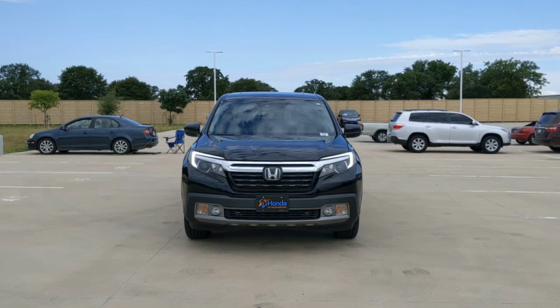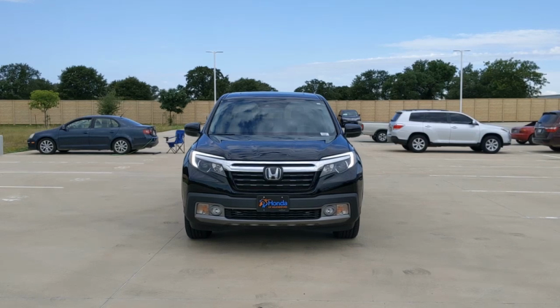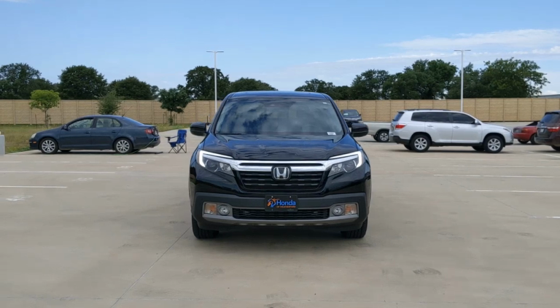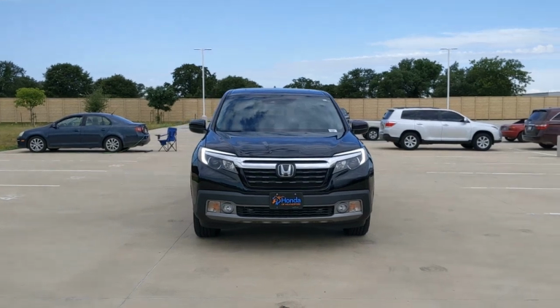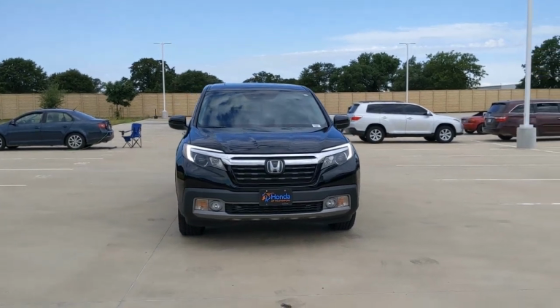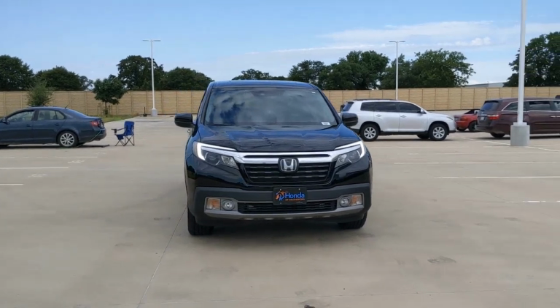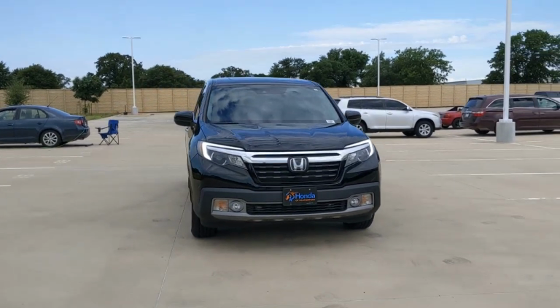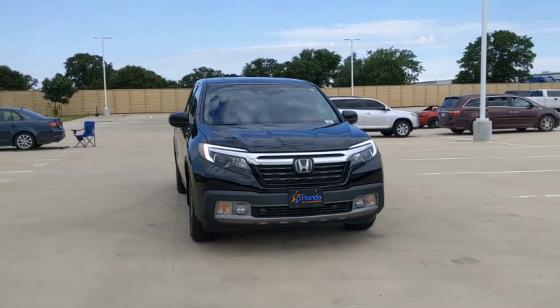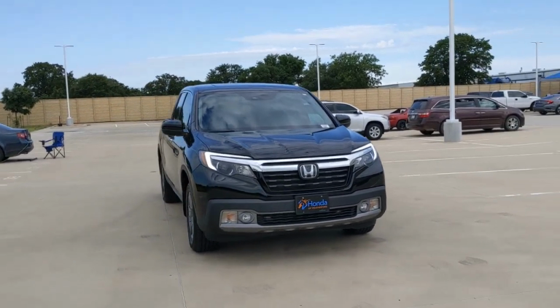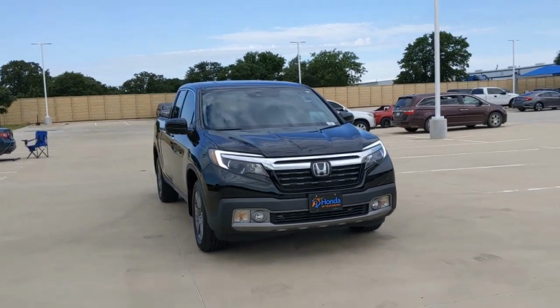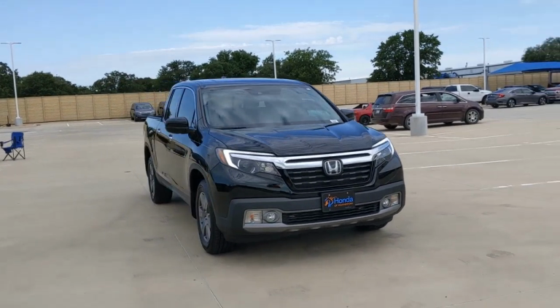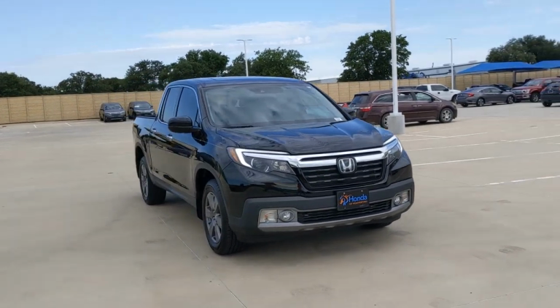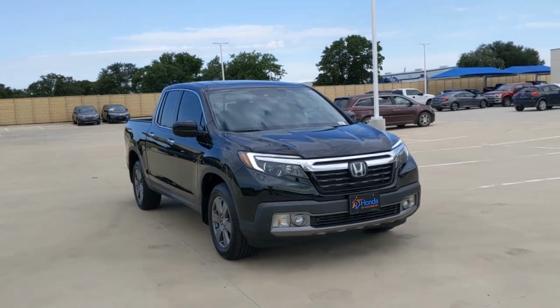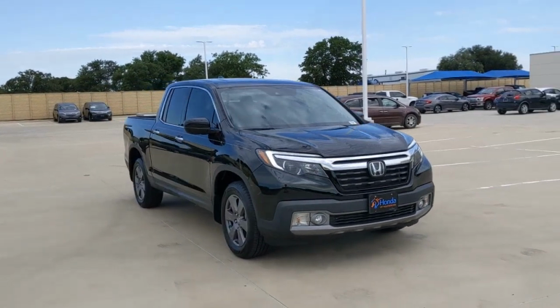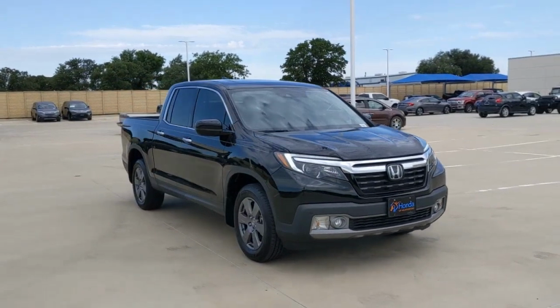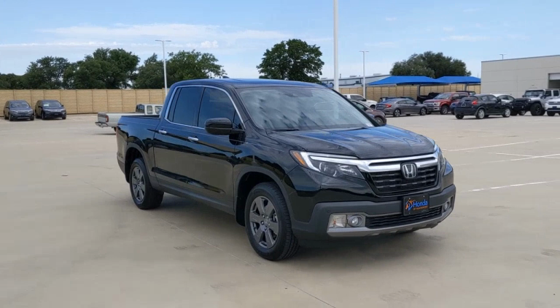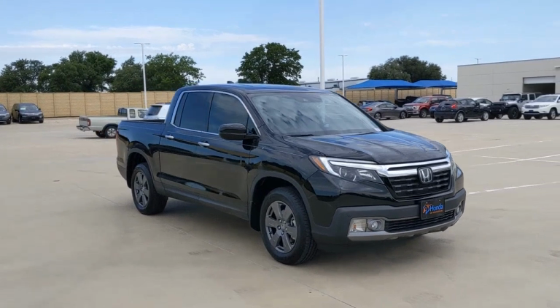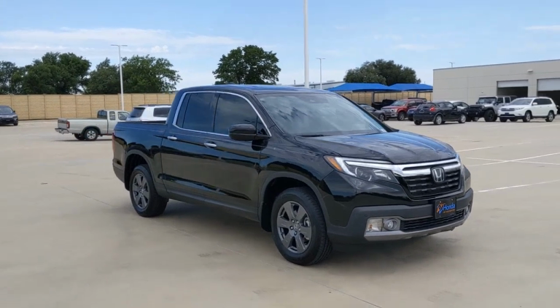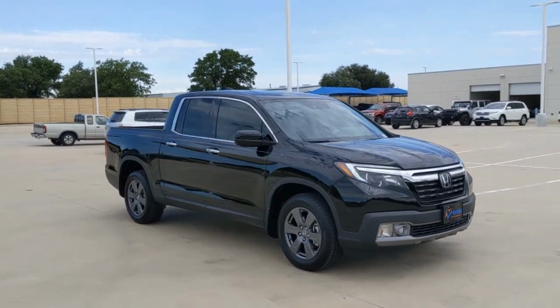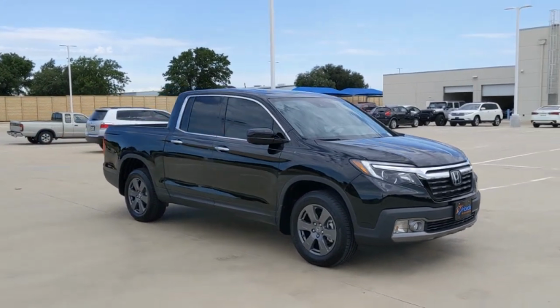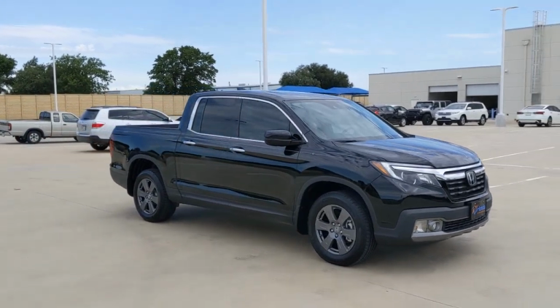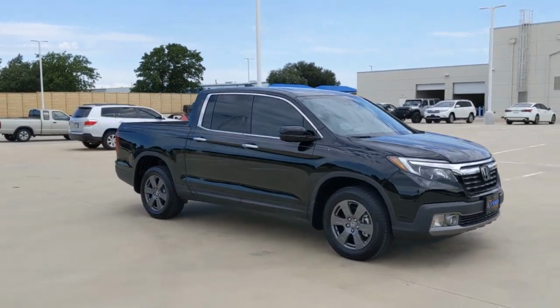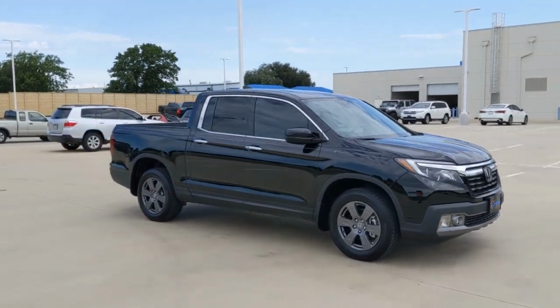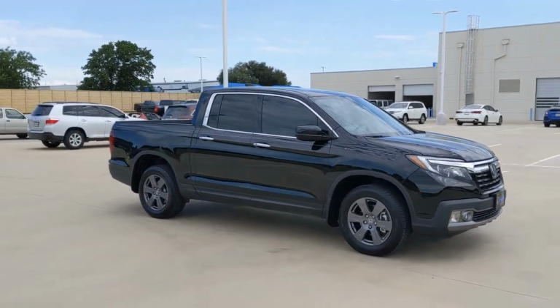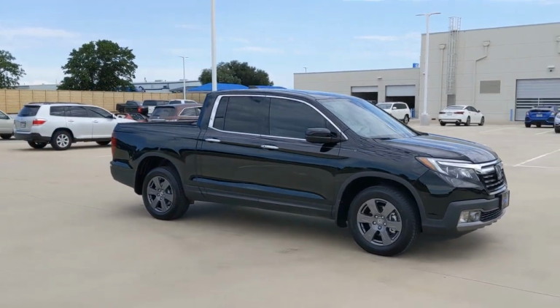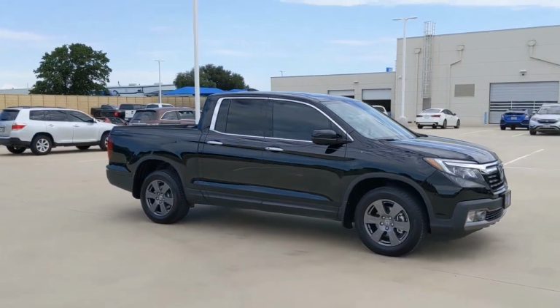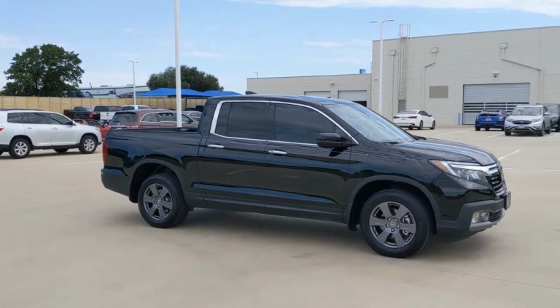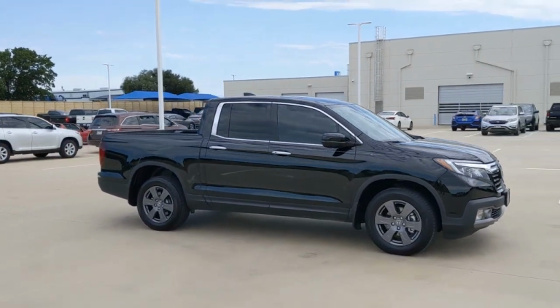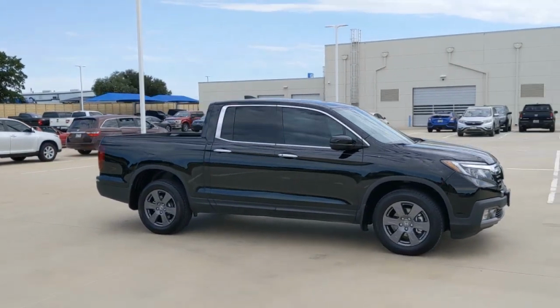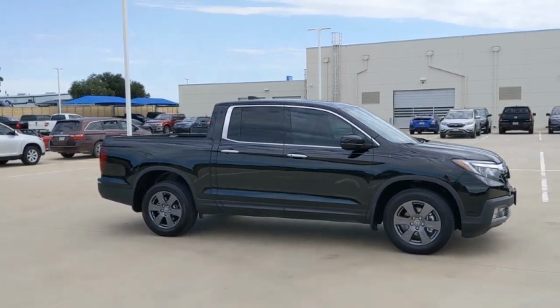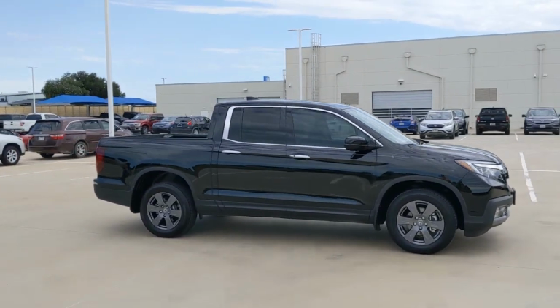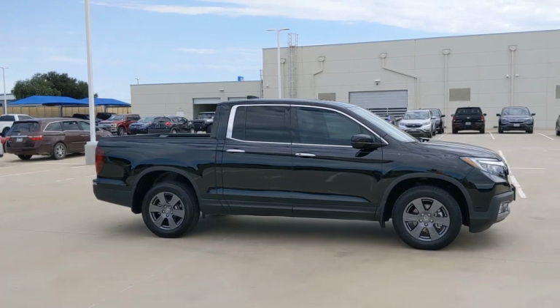Looking for your dream car? It could be the 2020 Honda Ridgeline. With less than 25,000 miles on the odometer, this vehicle provides excellent value.